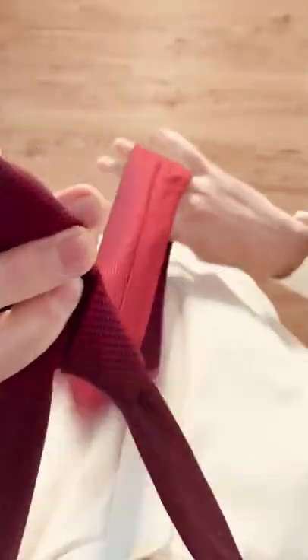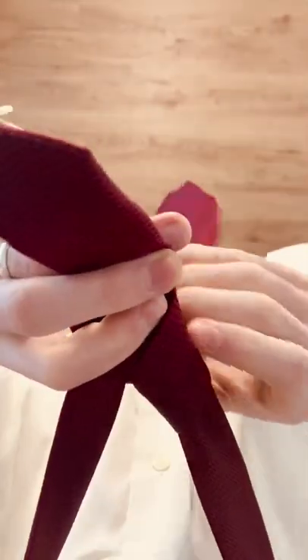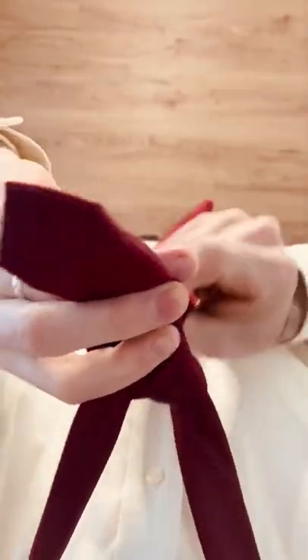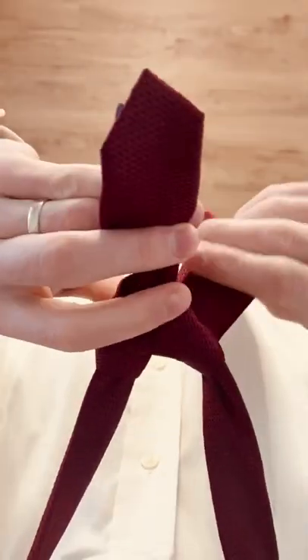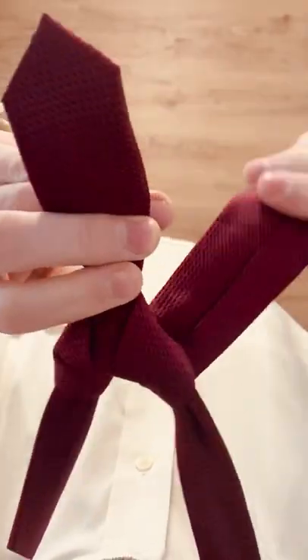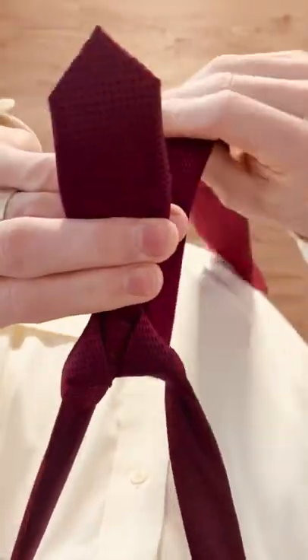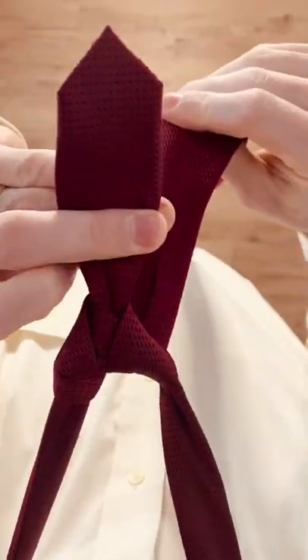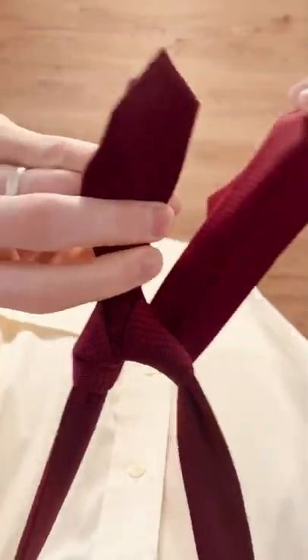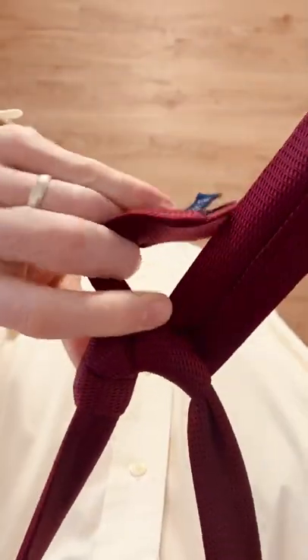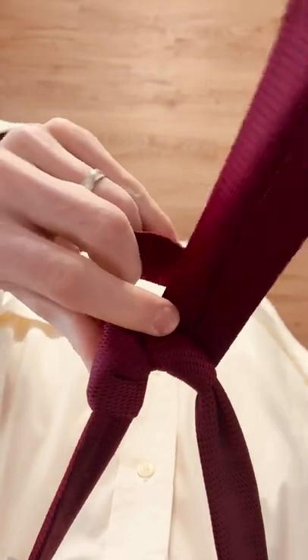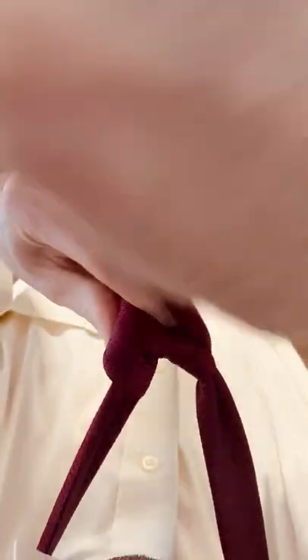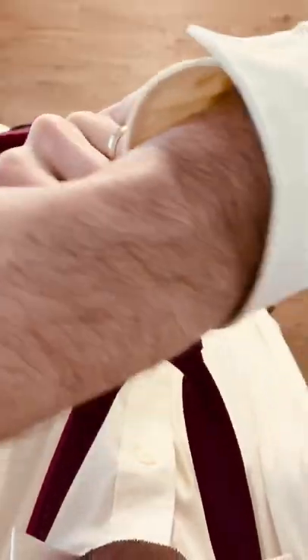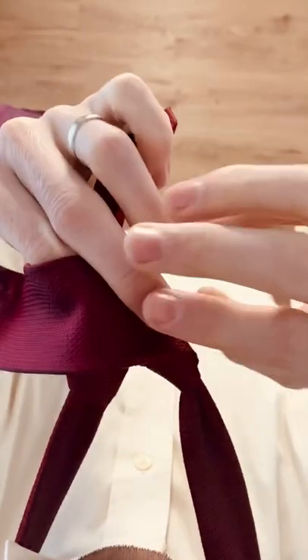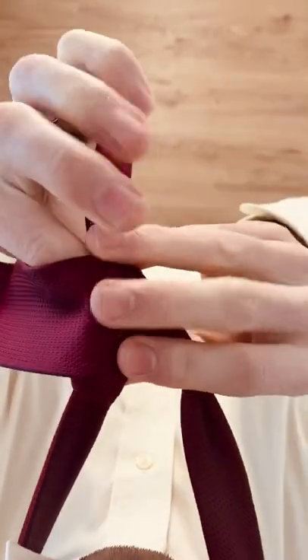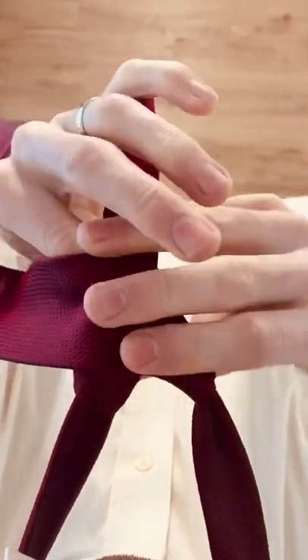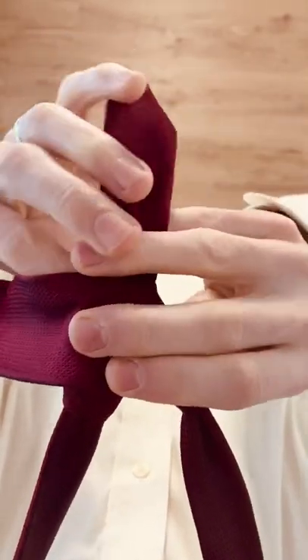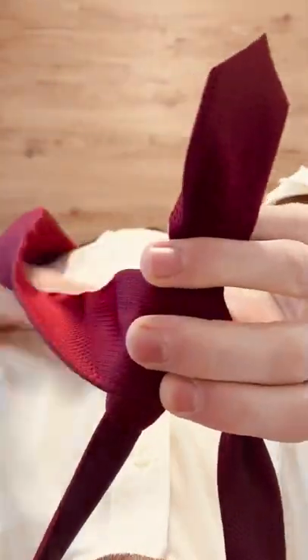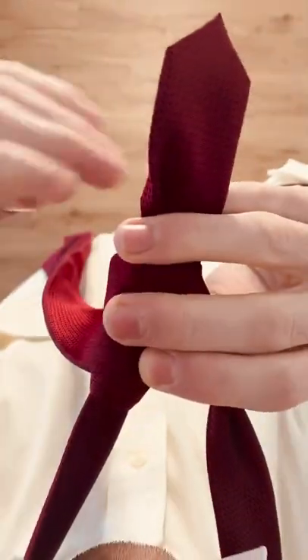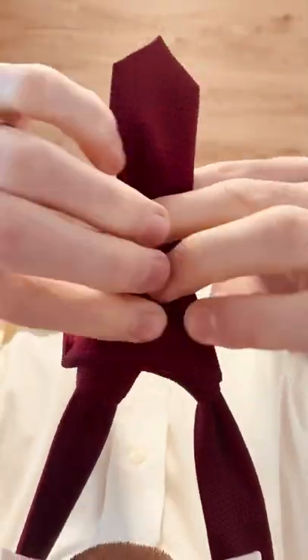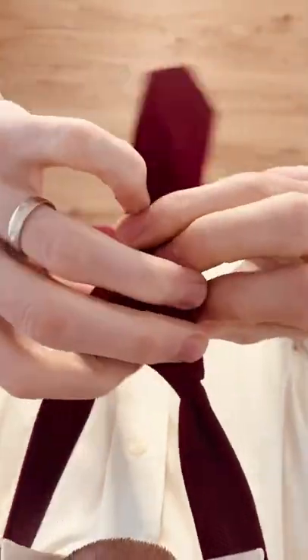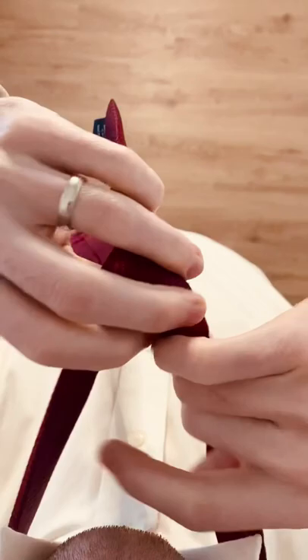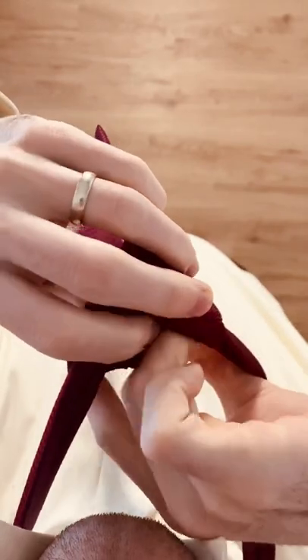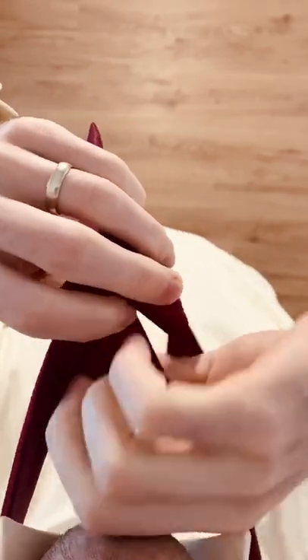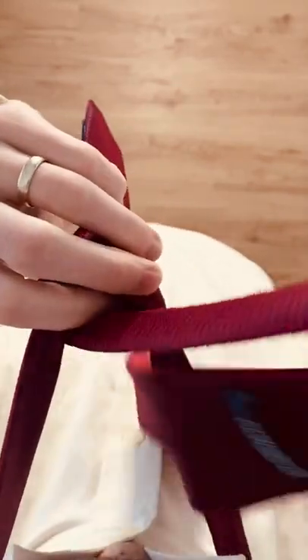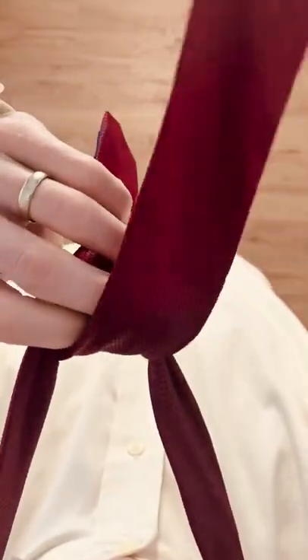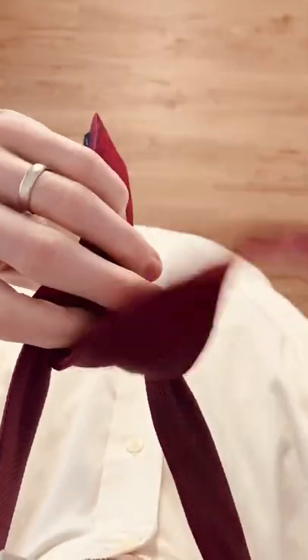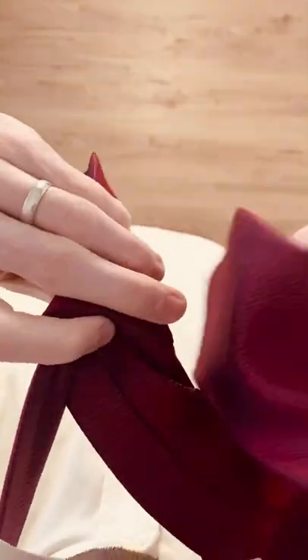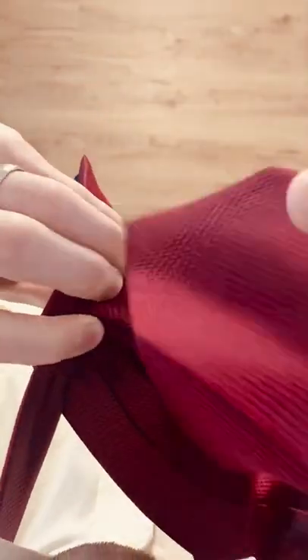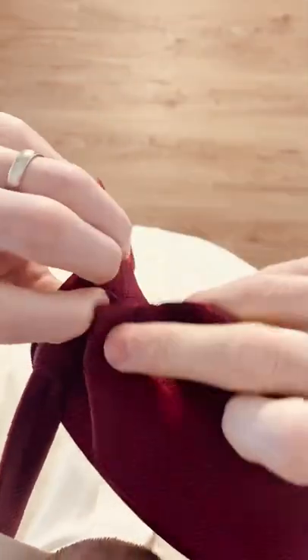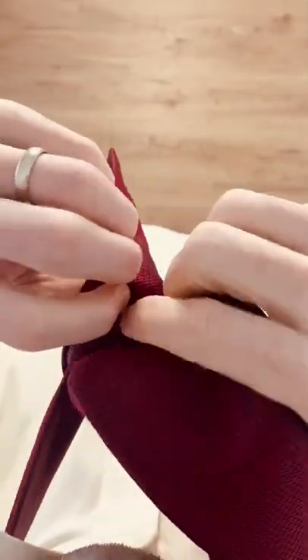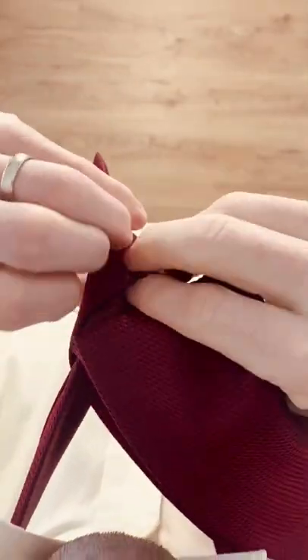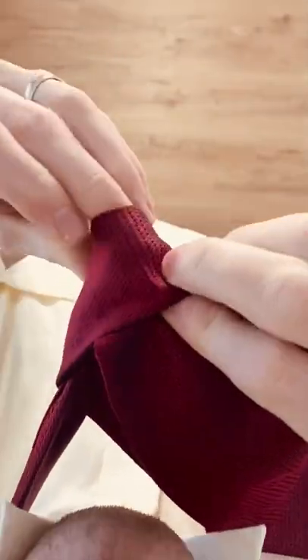Pull through and bring it back towards the right side. Now bring that across the front, back up the hole you formed with the X and into that loop you just made across the front.